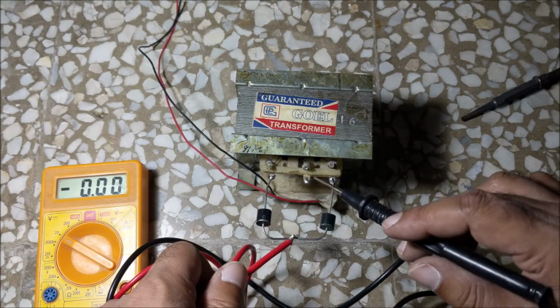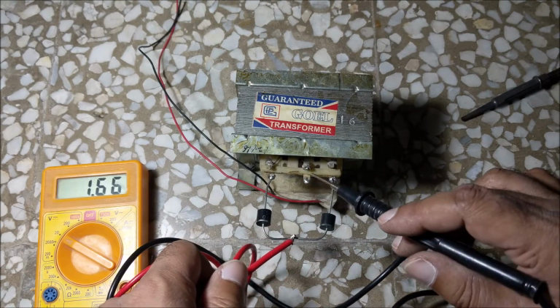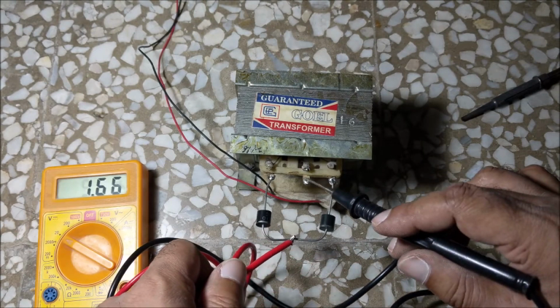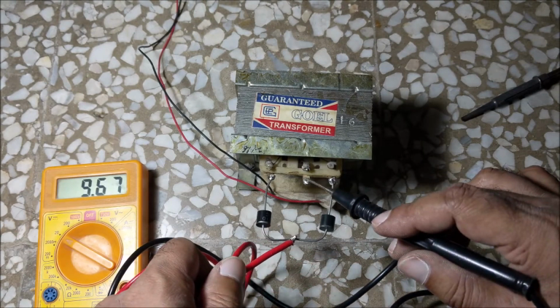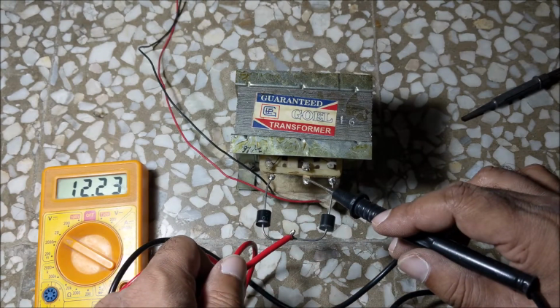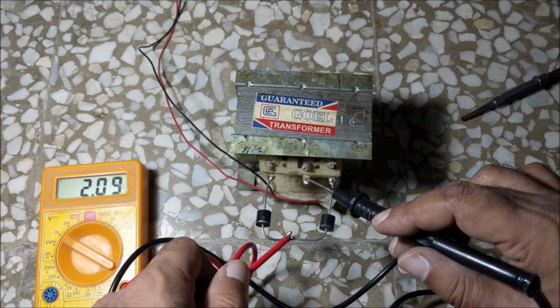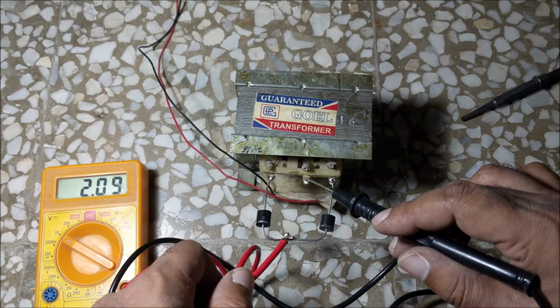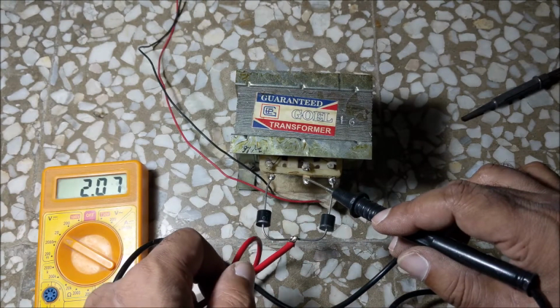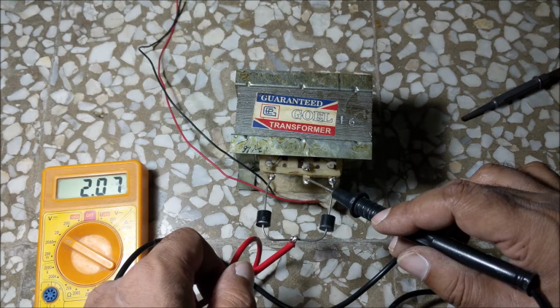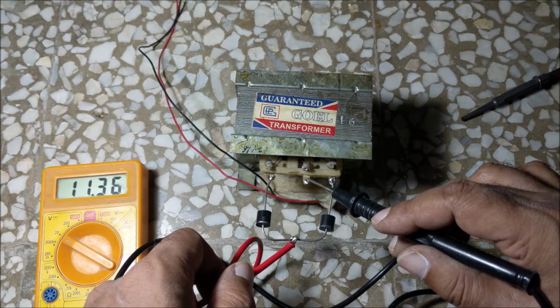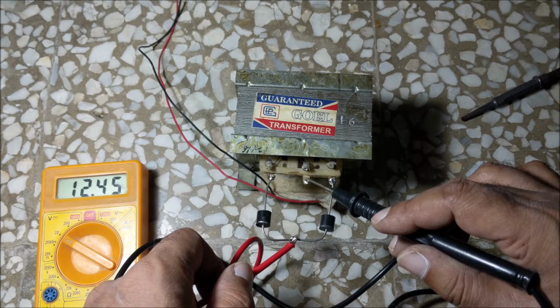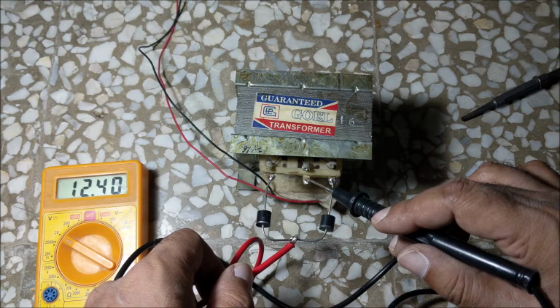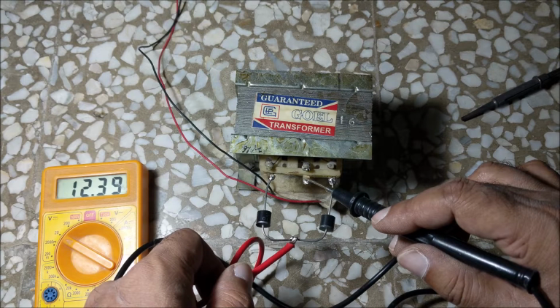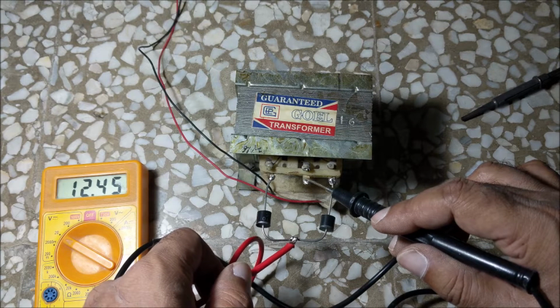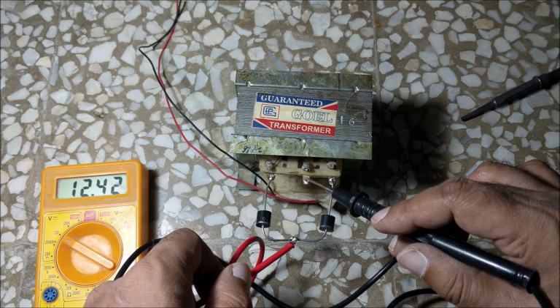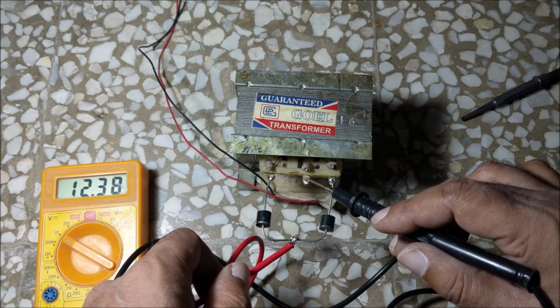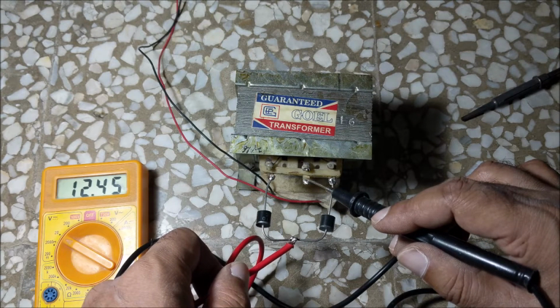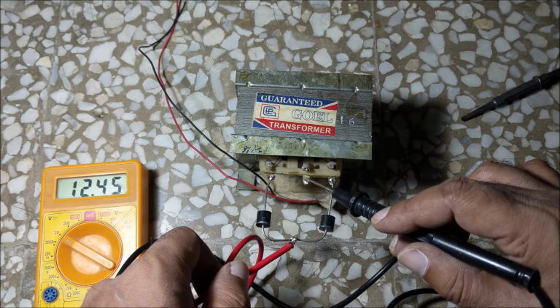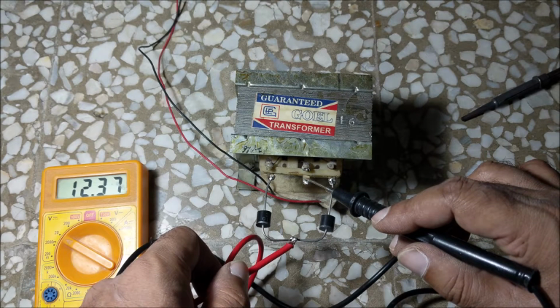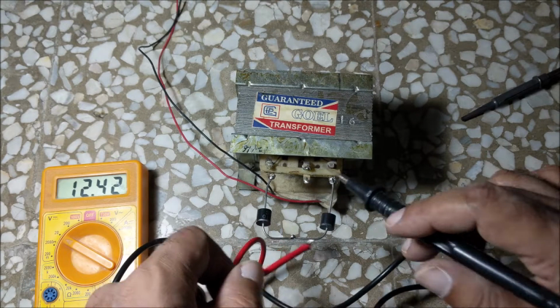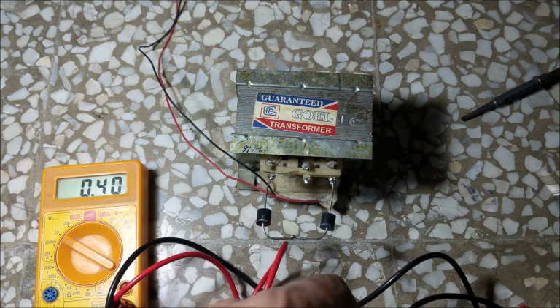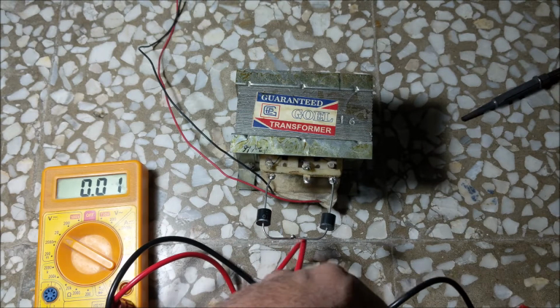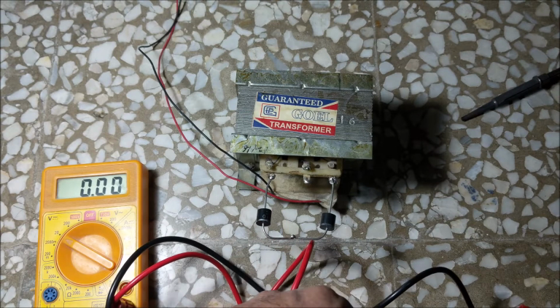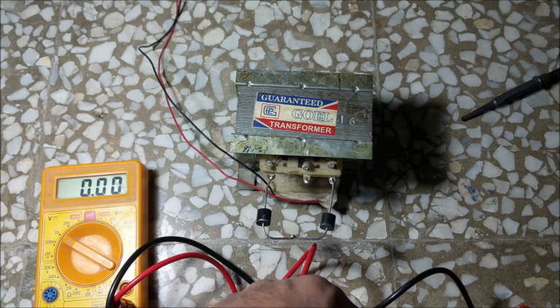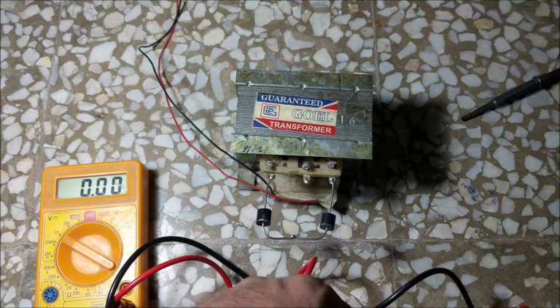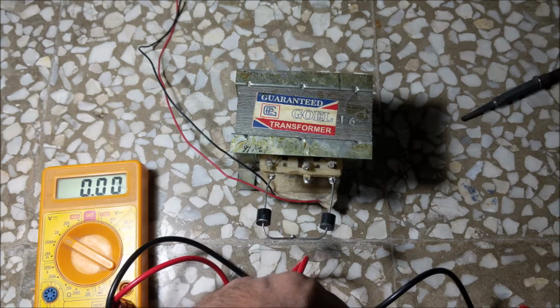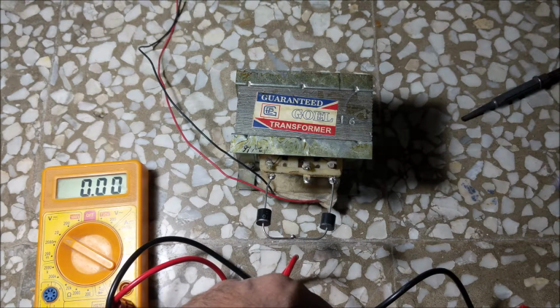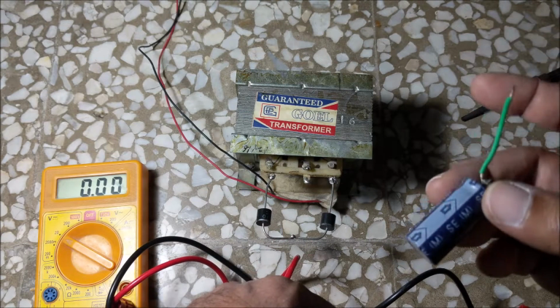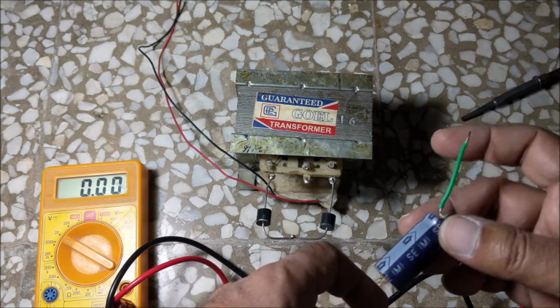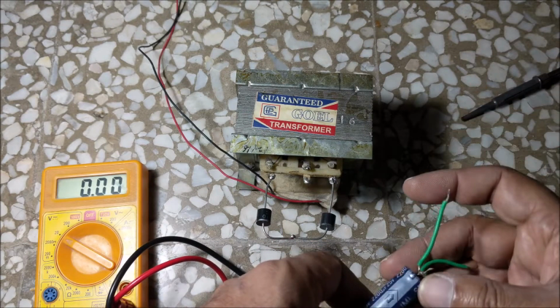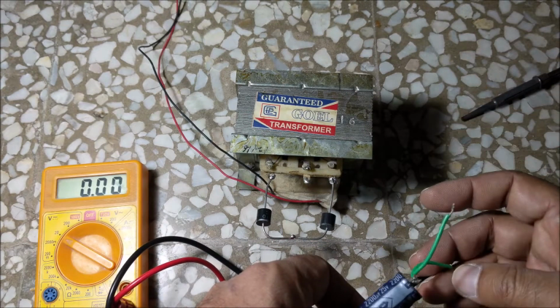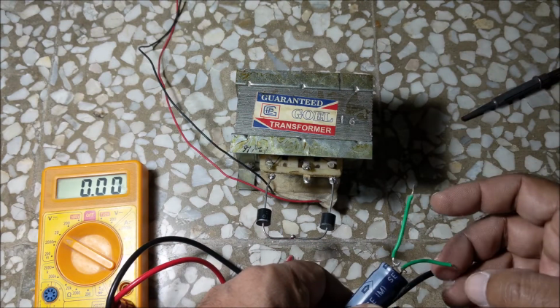You can see that the output voltage is only 12.45V, which is insufficient to charge a 12V car battery. So to increase the voltage, add a filter capacitor of 2200μF 25V.